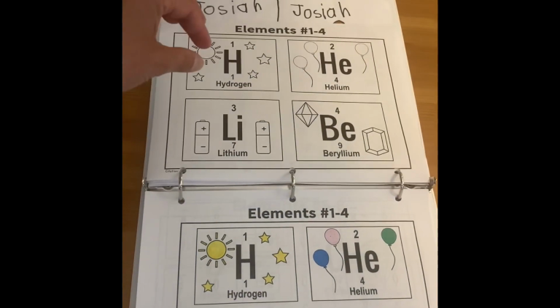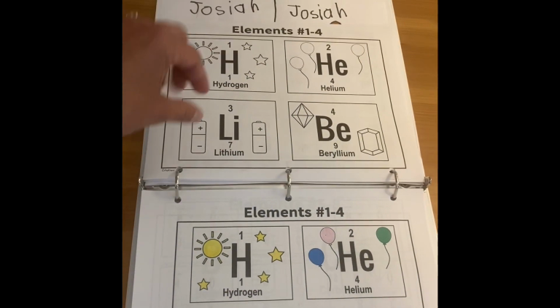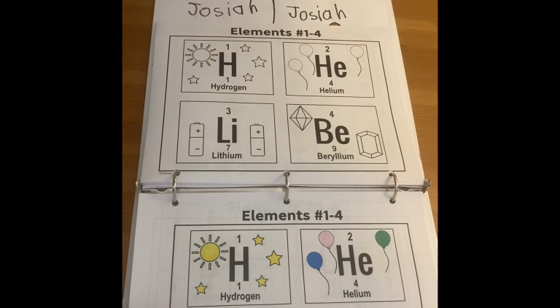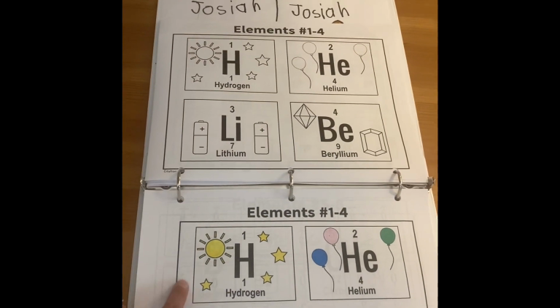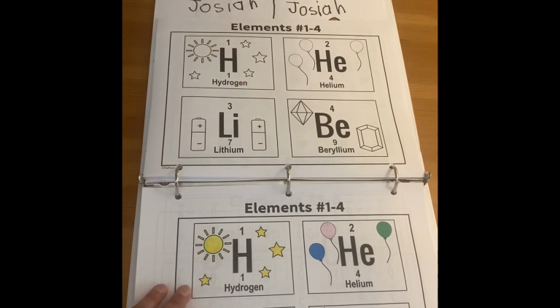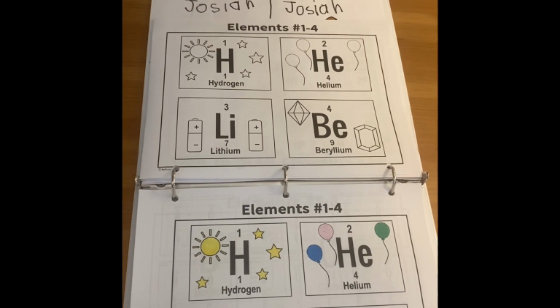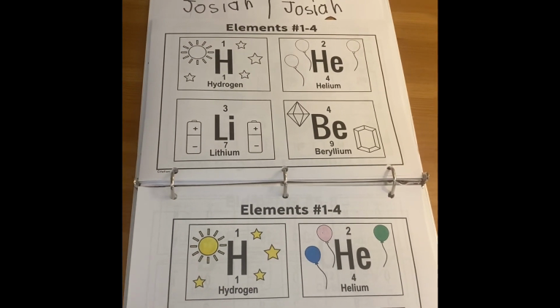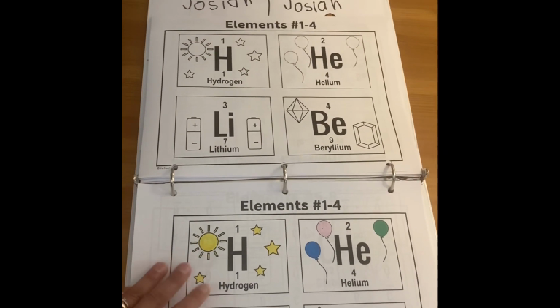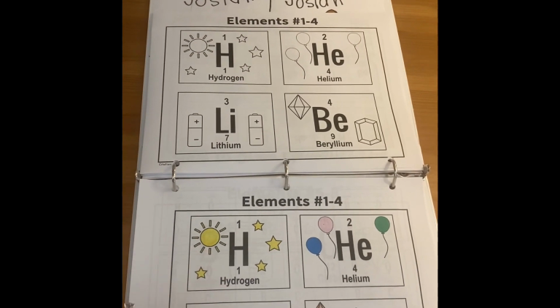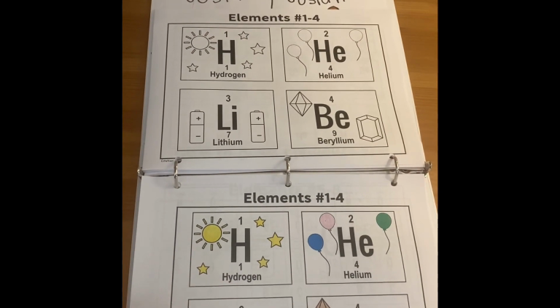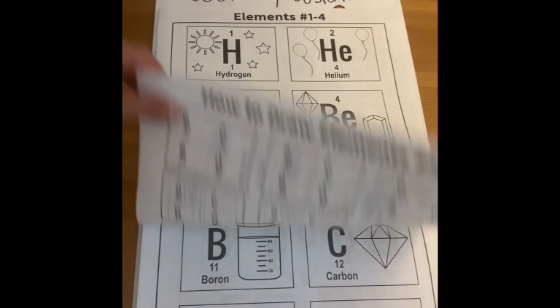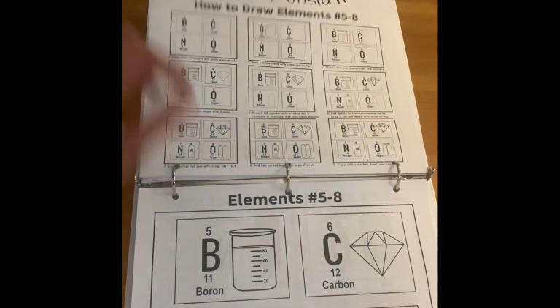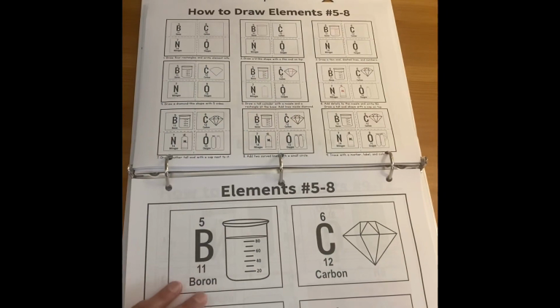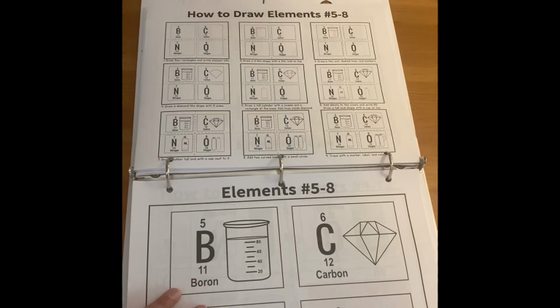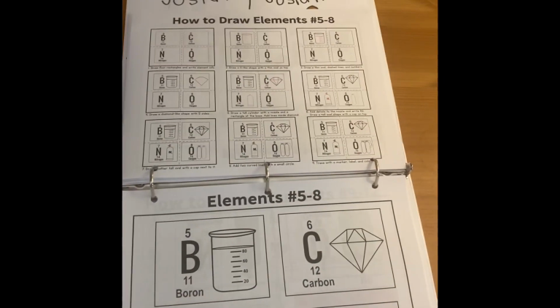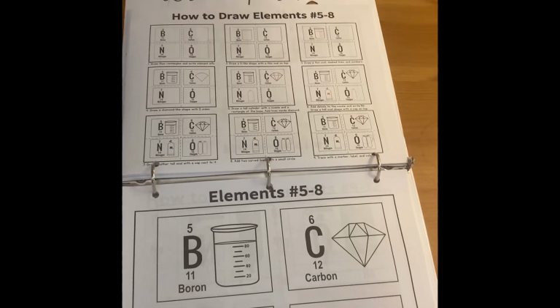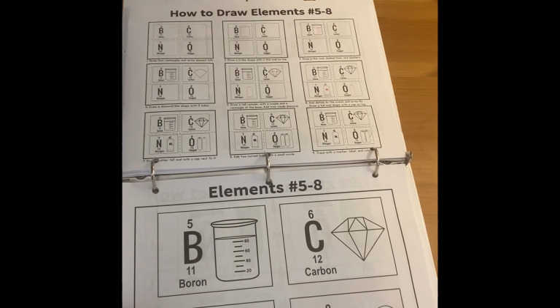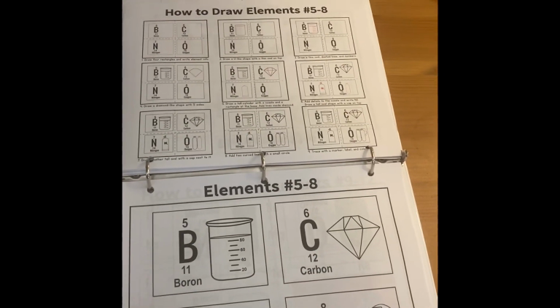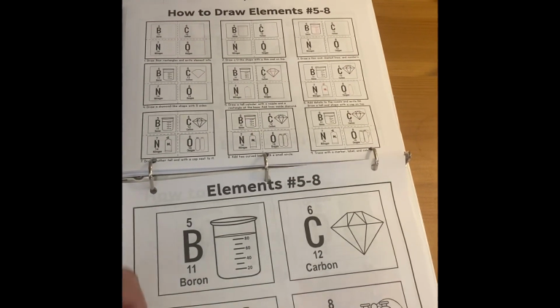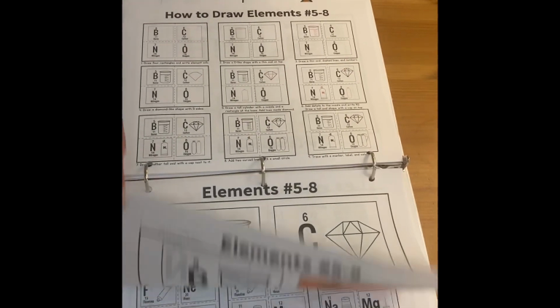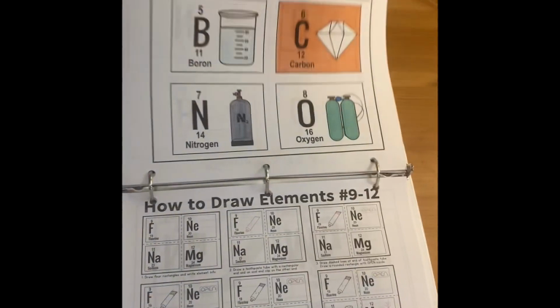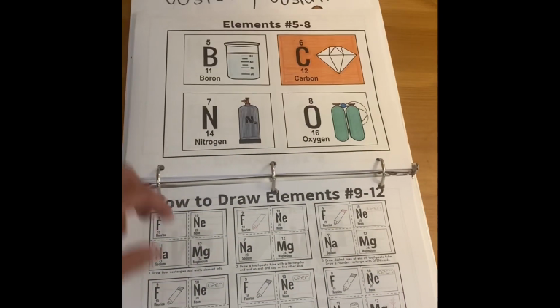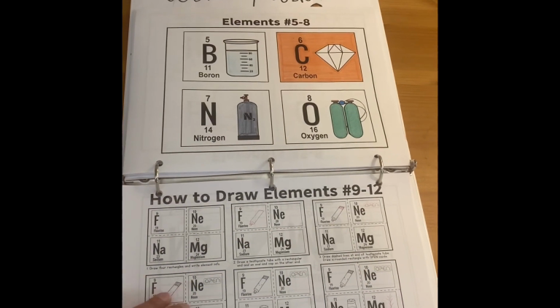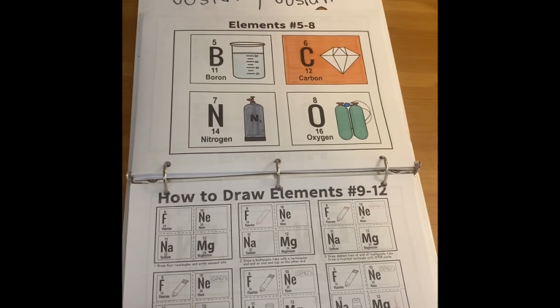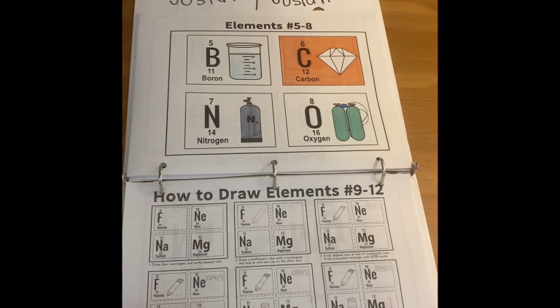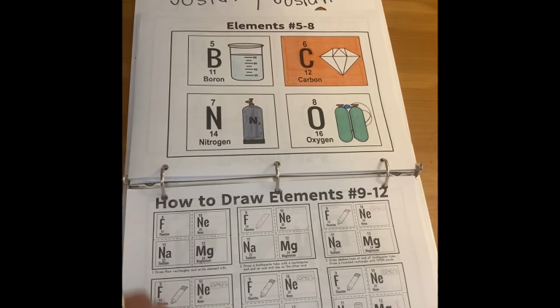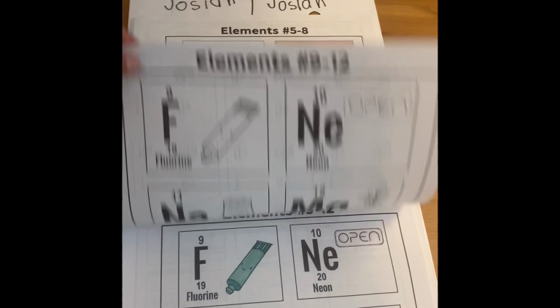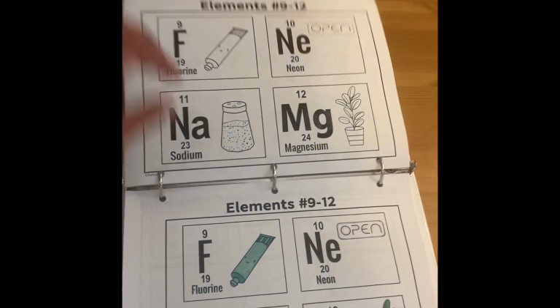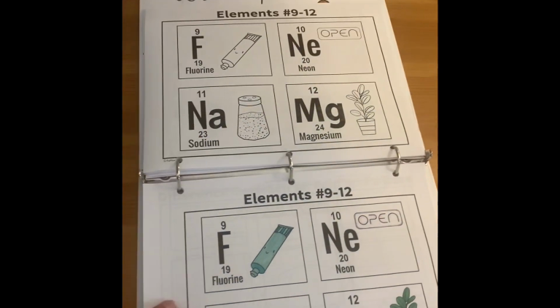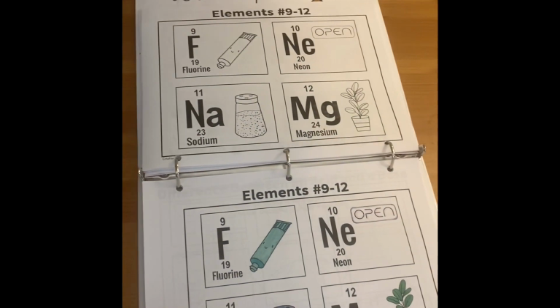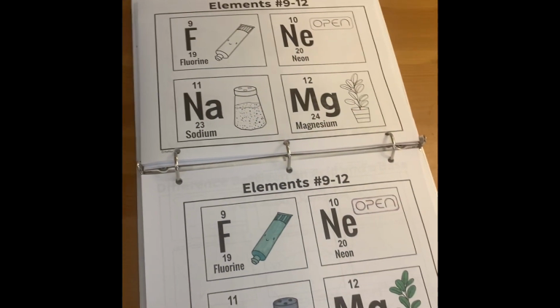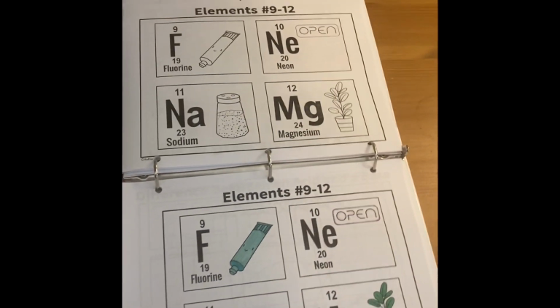The elements was really fun because we just got to find a little icon that went along with that element. All my kids, ages four and up, are able to do this — just at different levels.